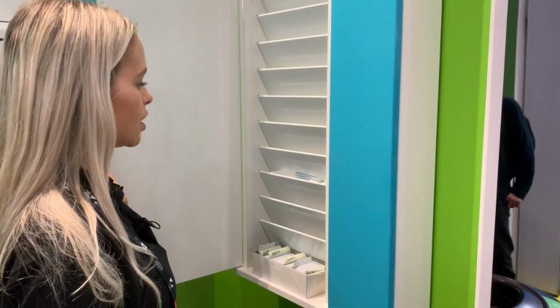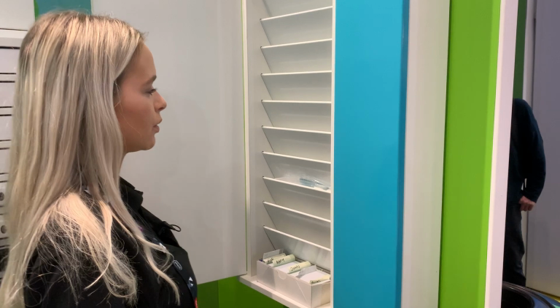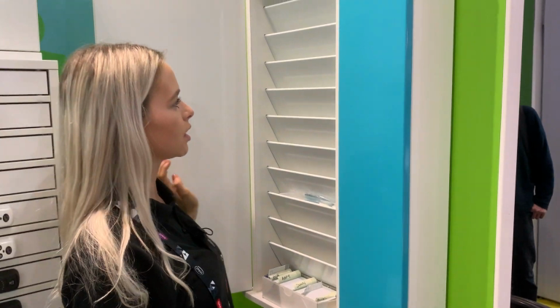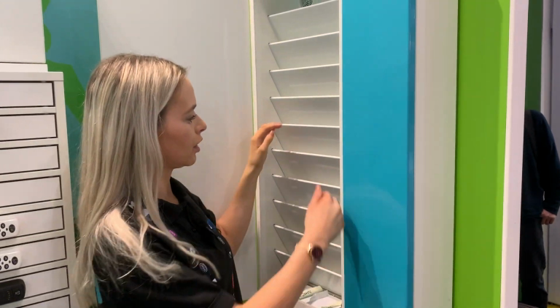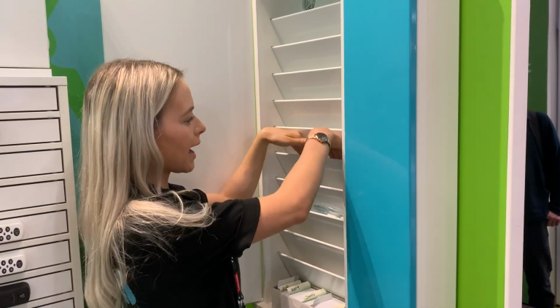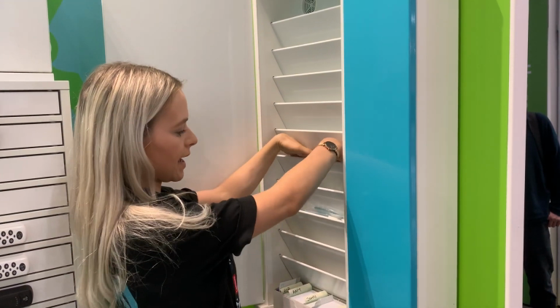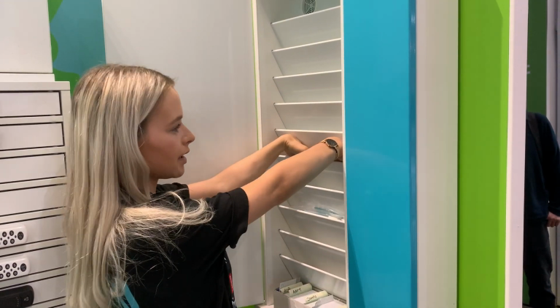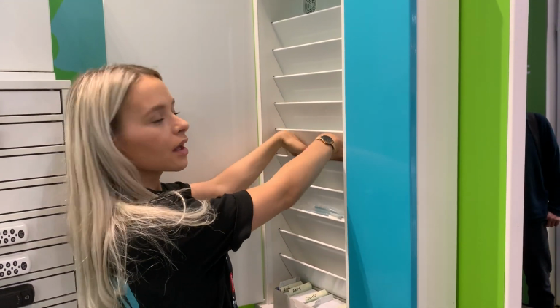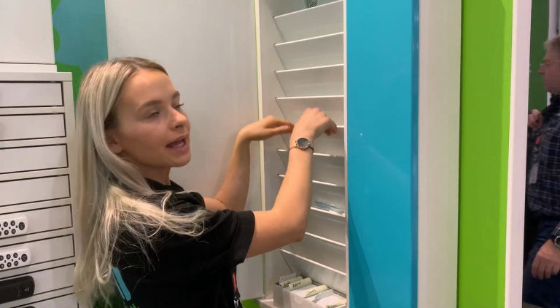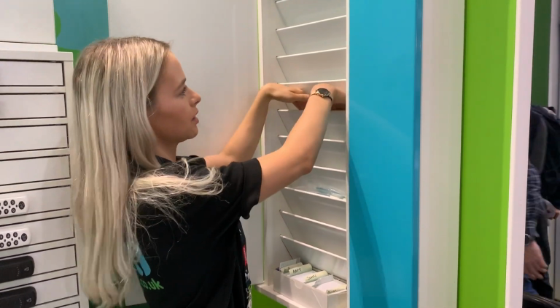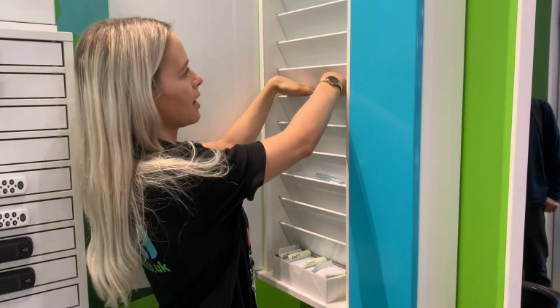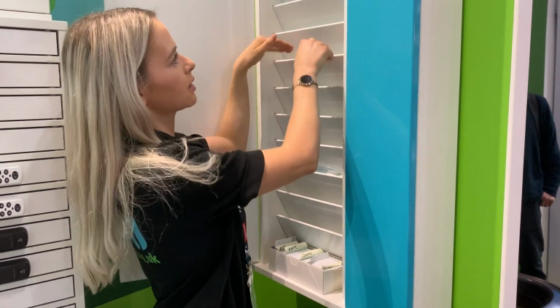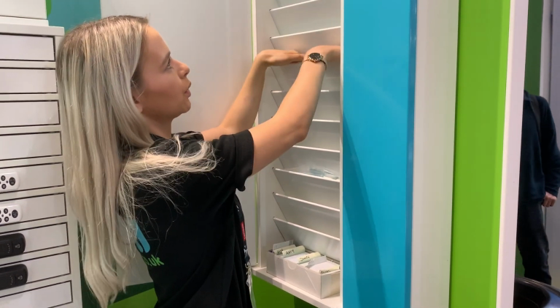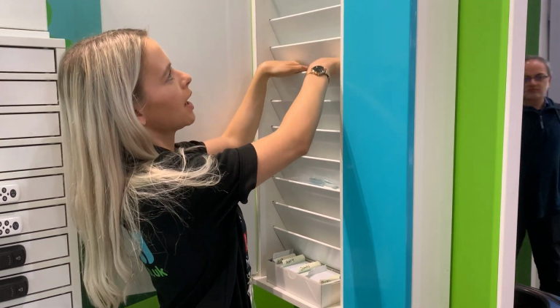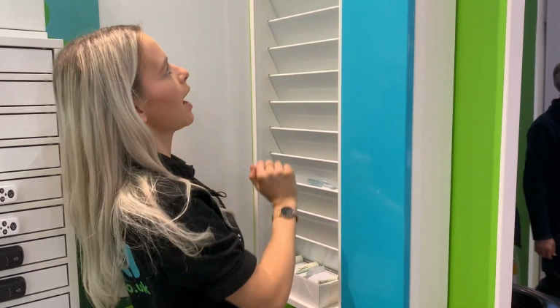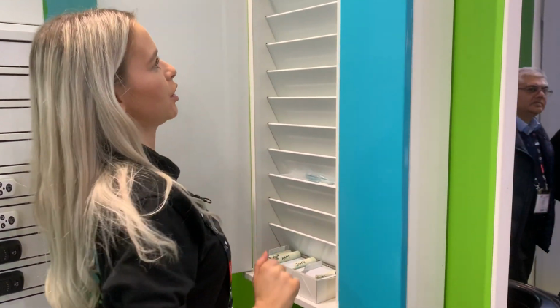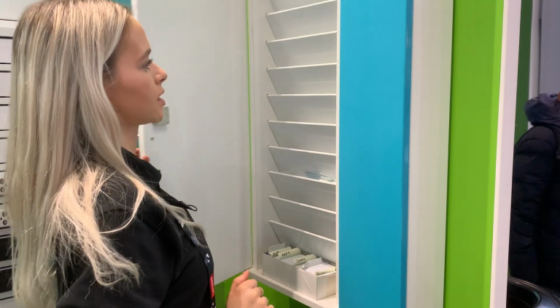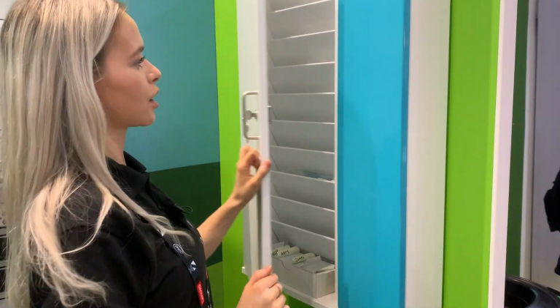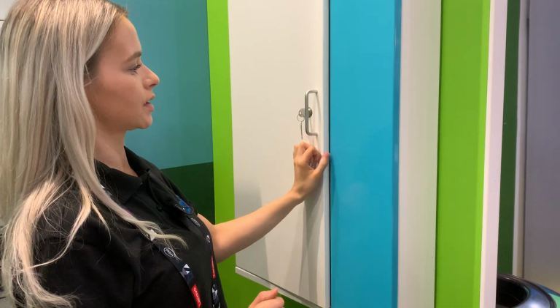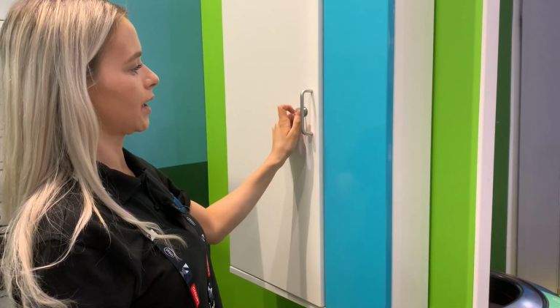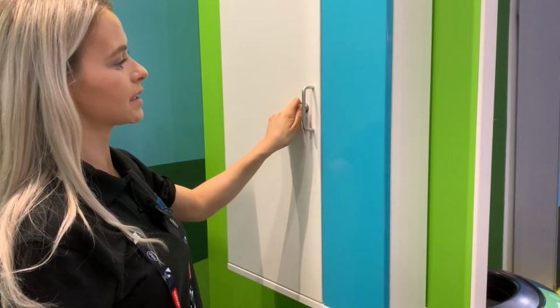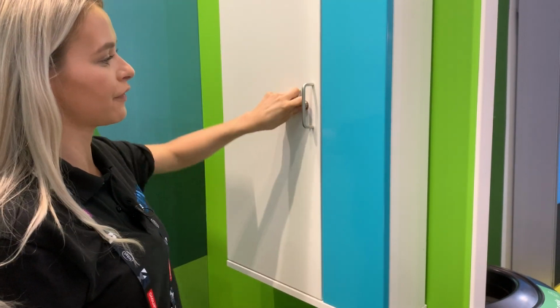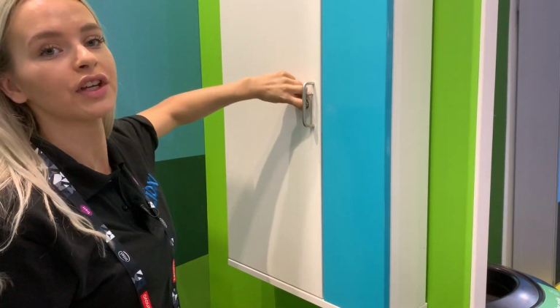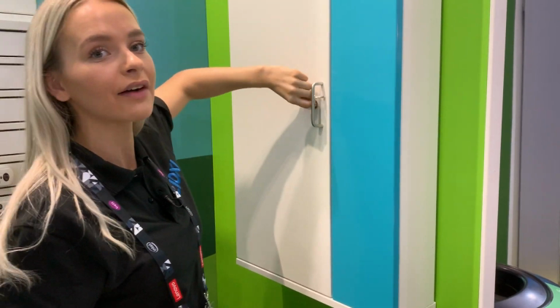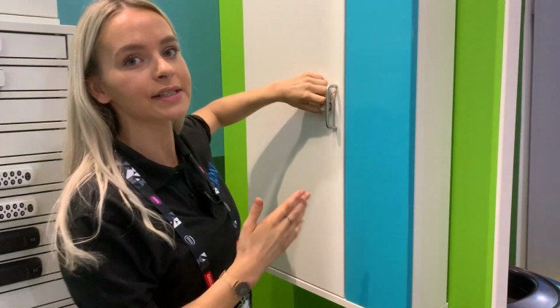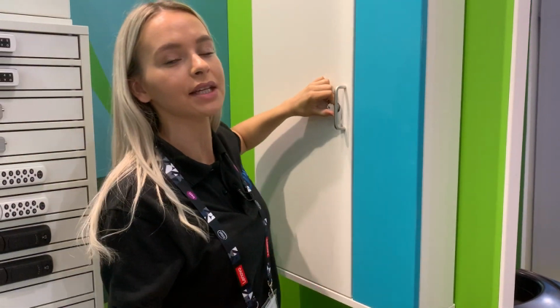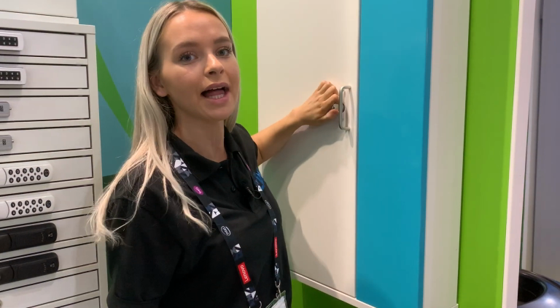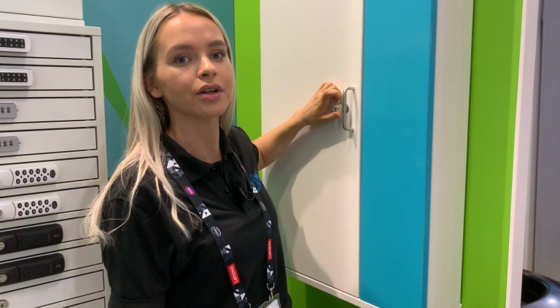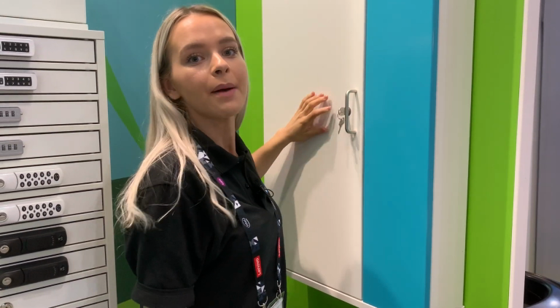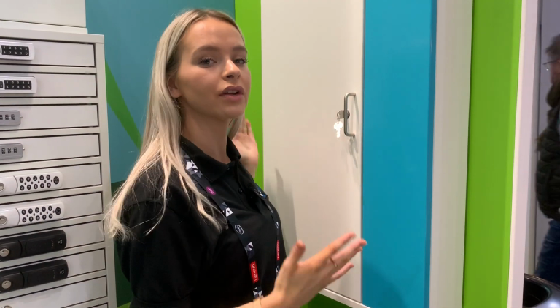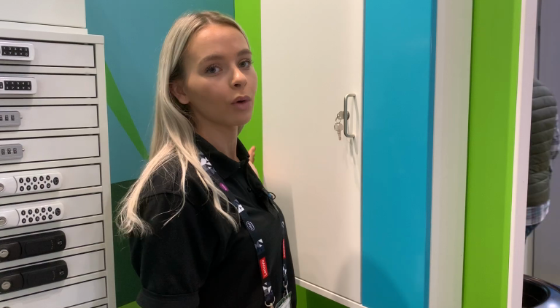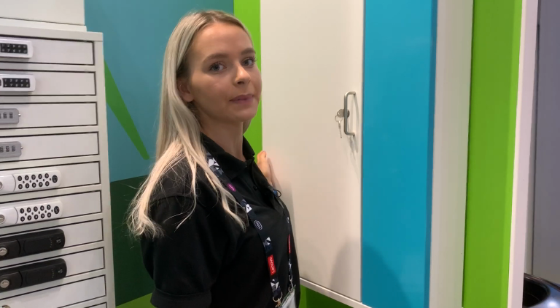You would slot your iPad into the hole and then you would just close the door. This is perfect if you don't have a lot of space in your classroom but have a lot of wall space.